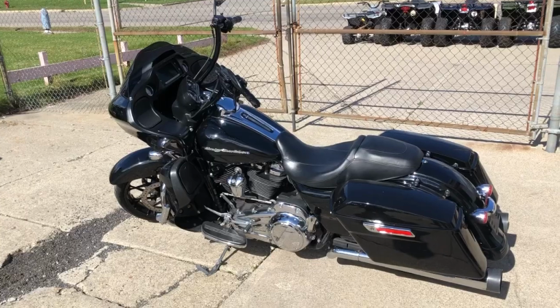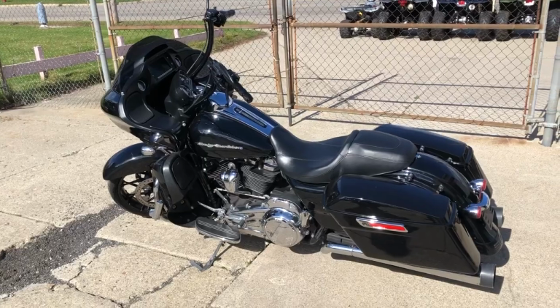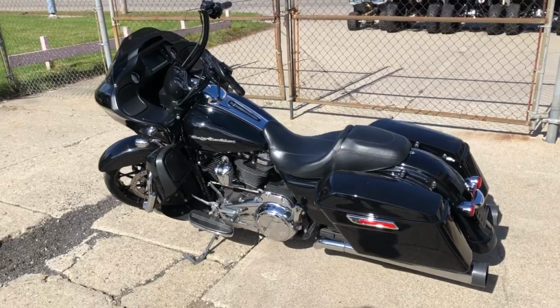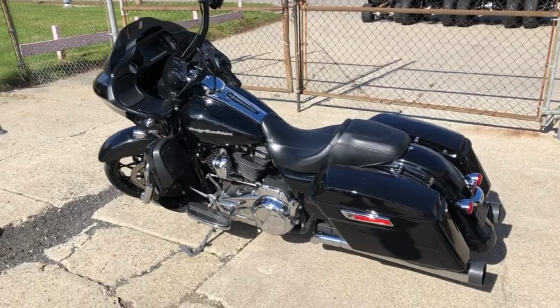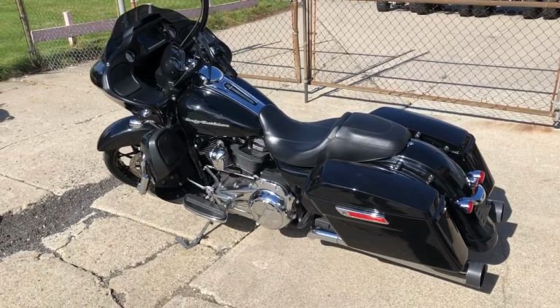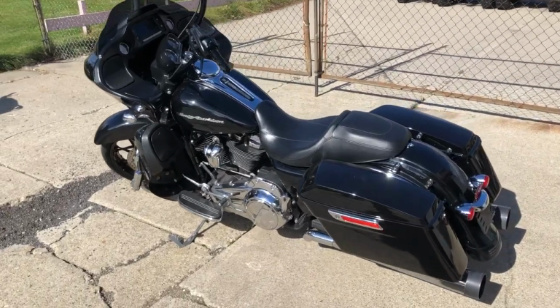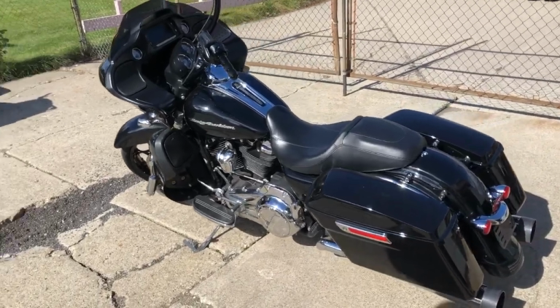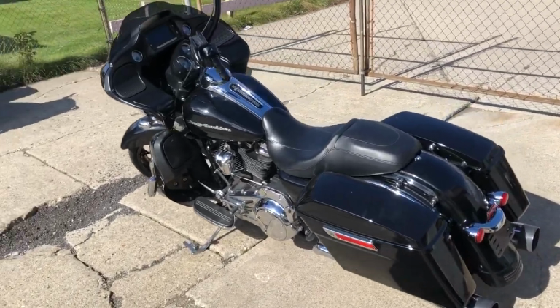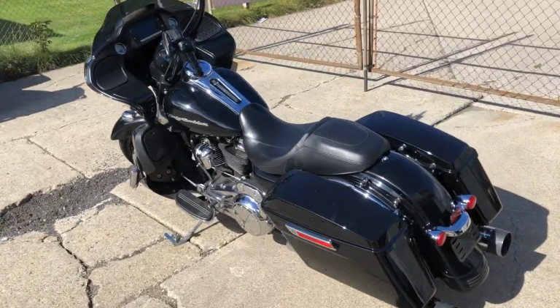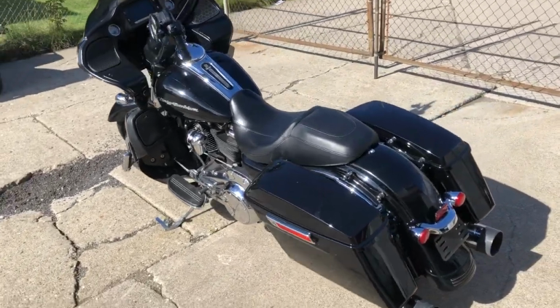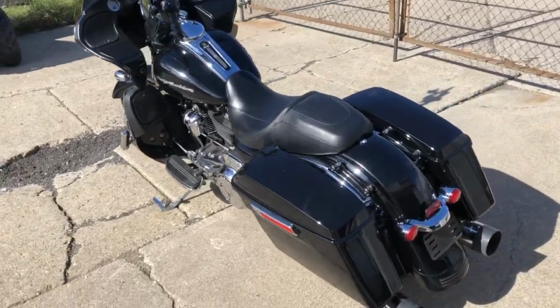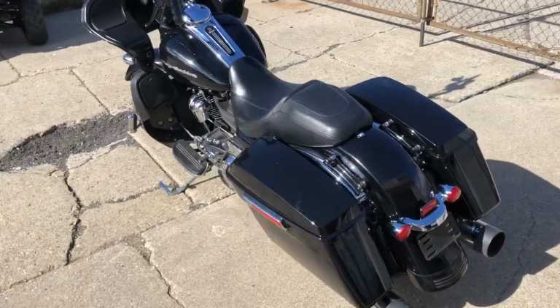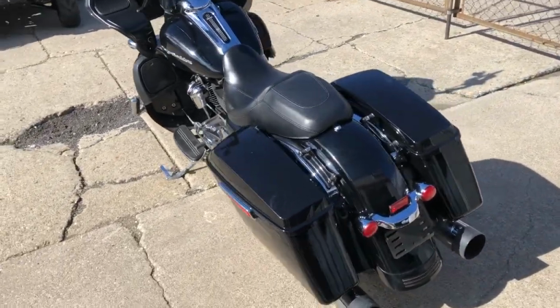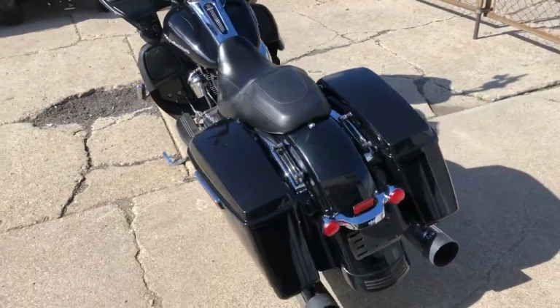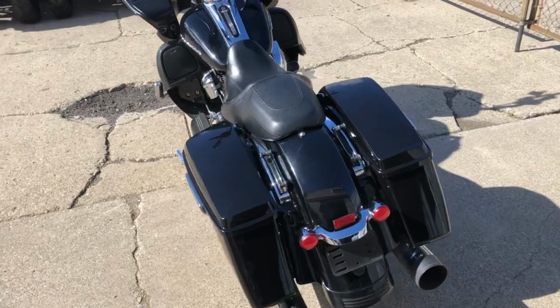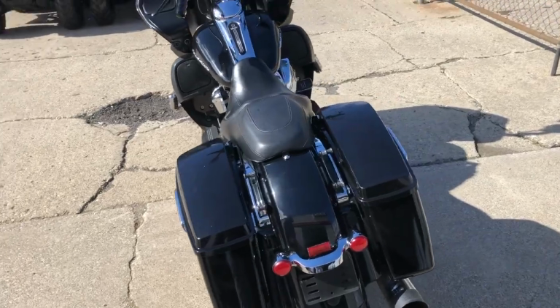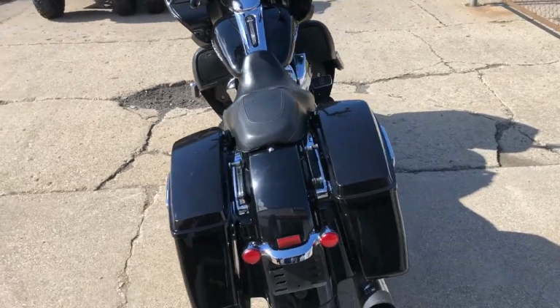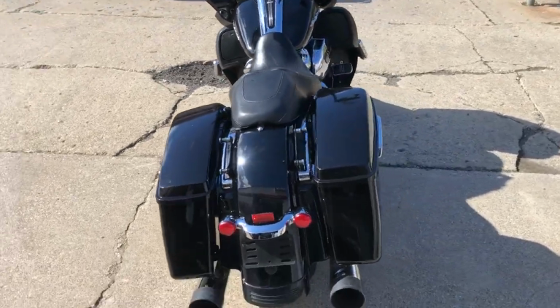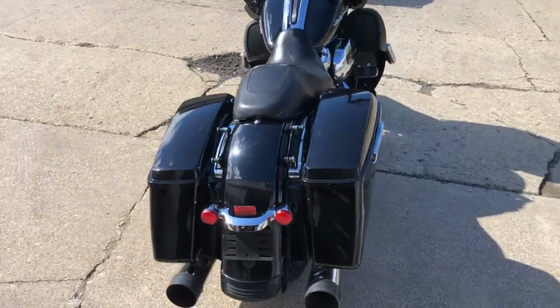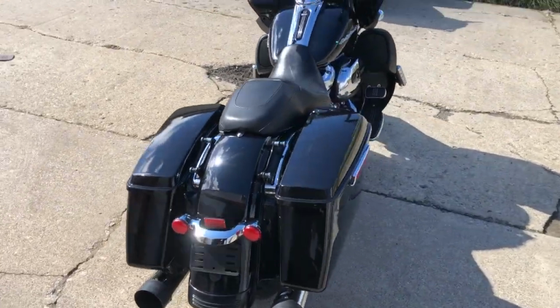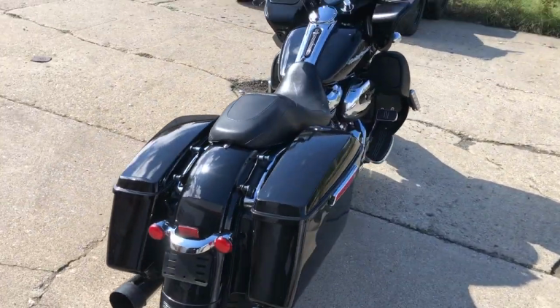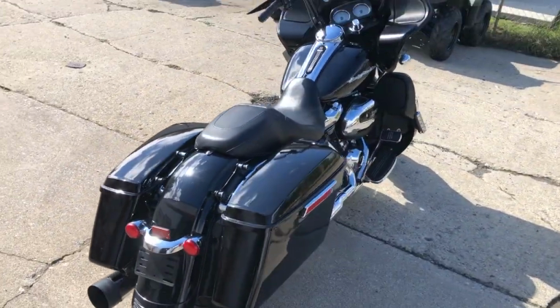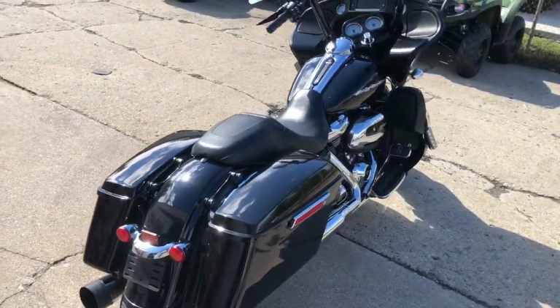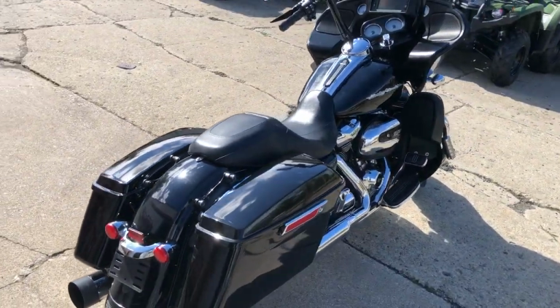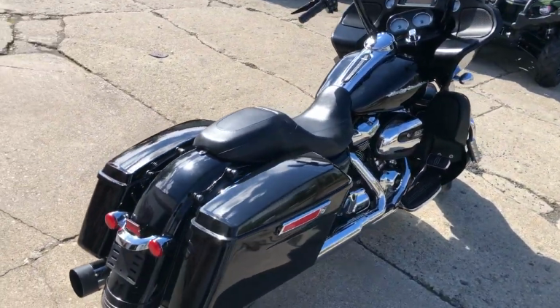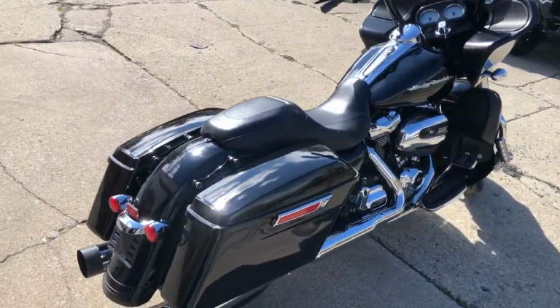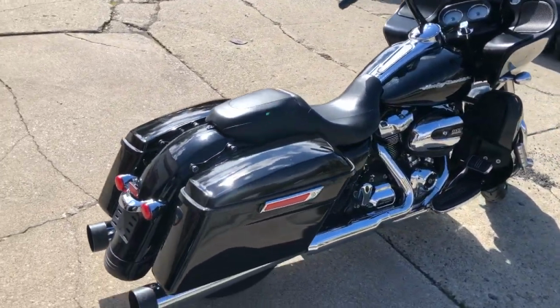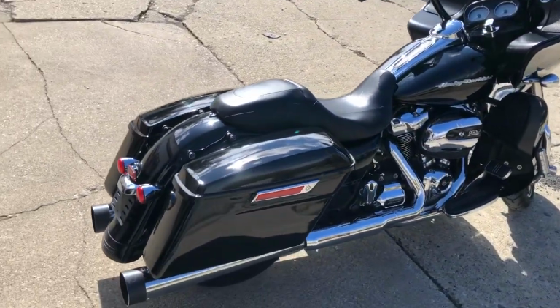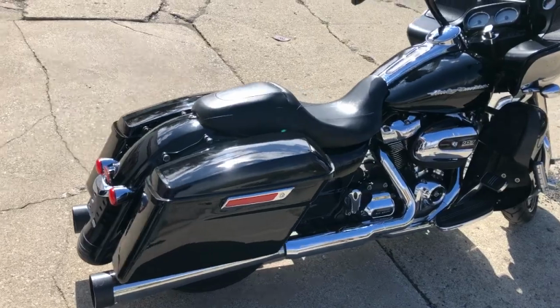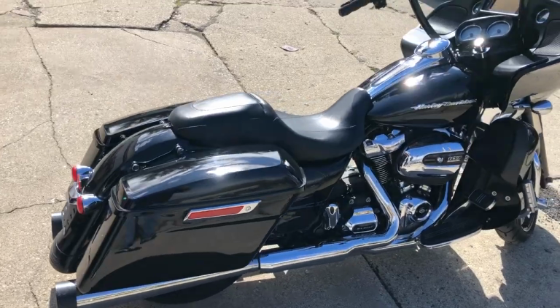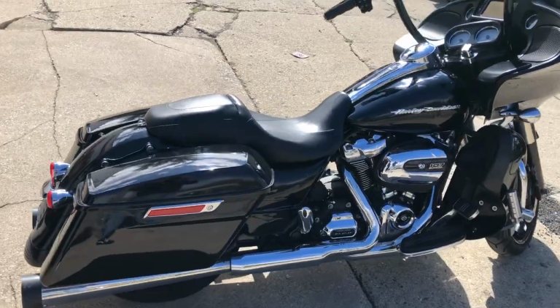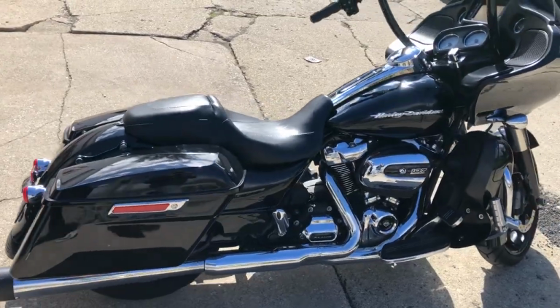Hey guys, approvalpowersports.com here doing some videos on some stuff that just came into the showroom. I'm going to show you this 2018 Road Glide for sale — got that 107 cubic inch Milwaukee Eight motor that runs strong.